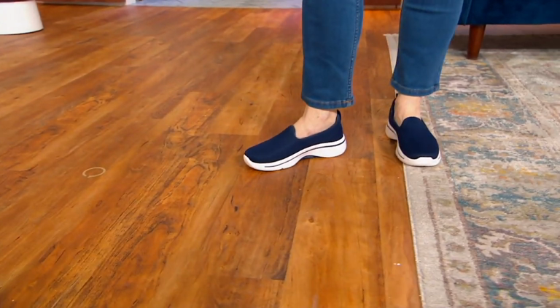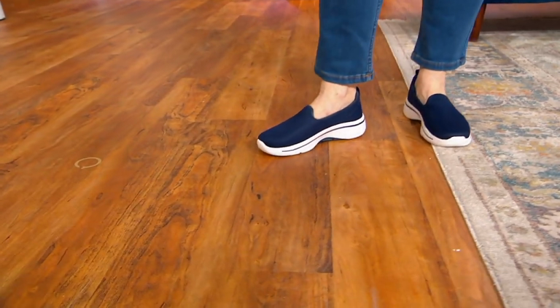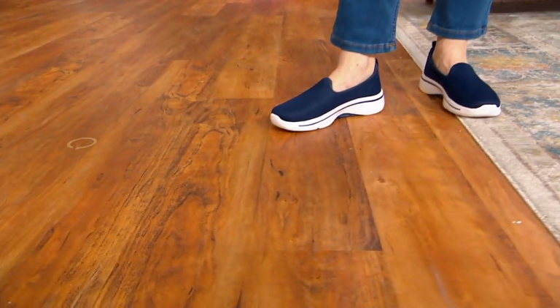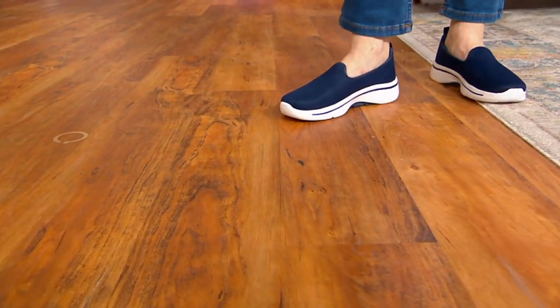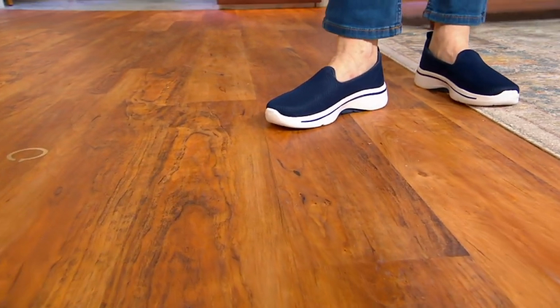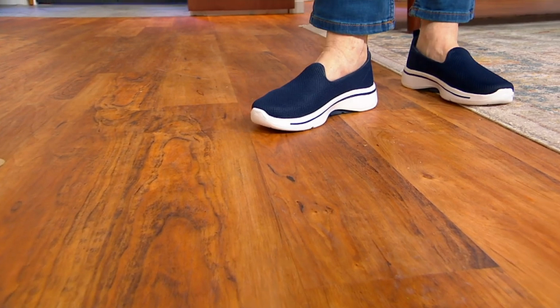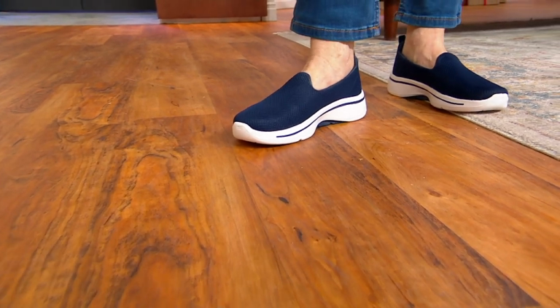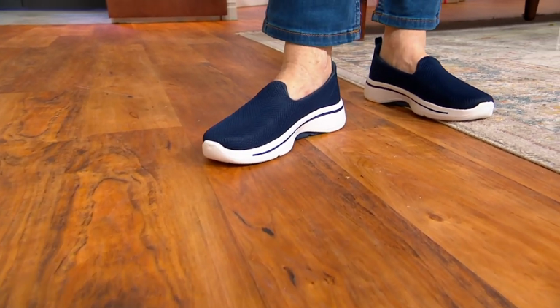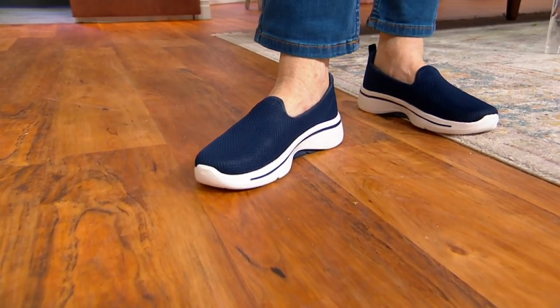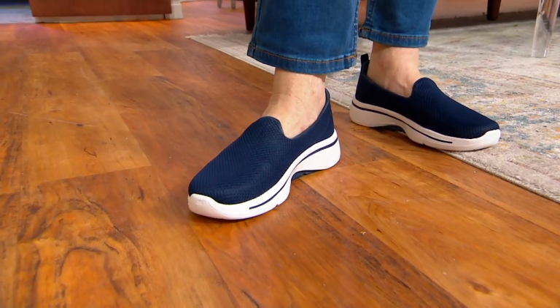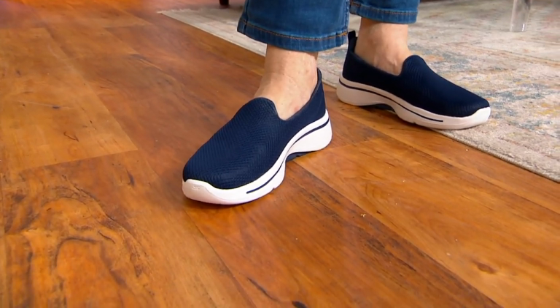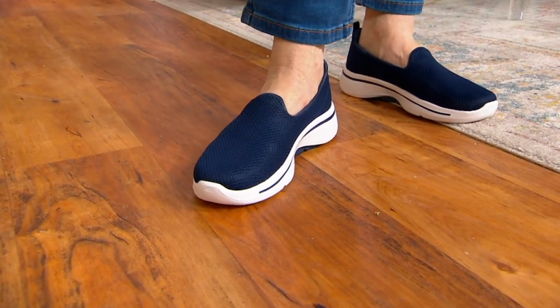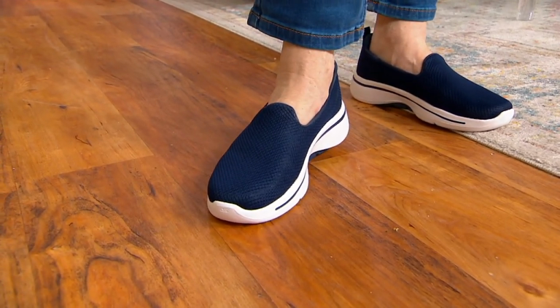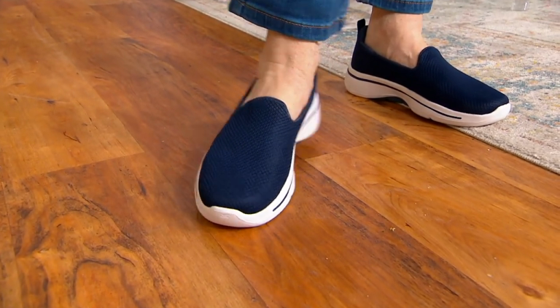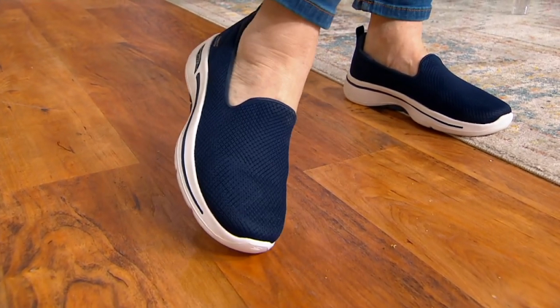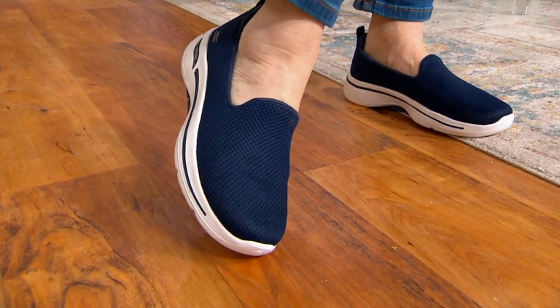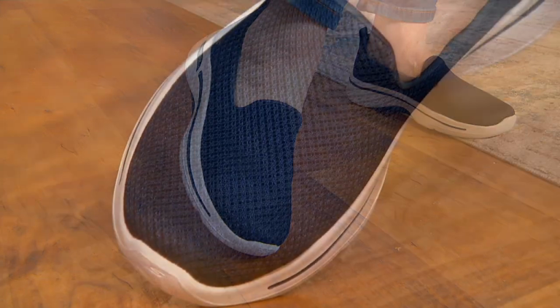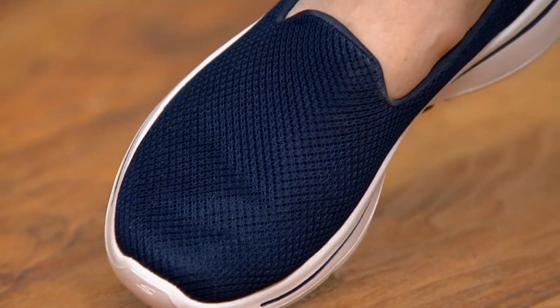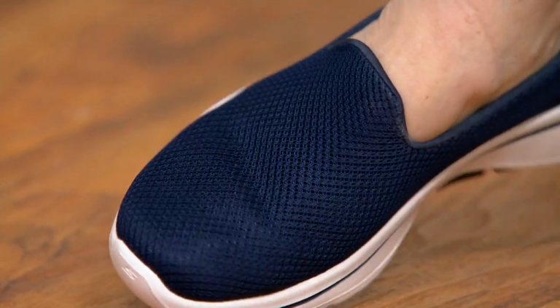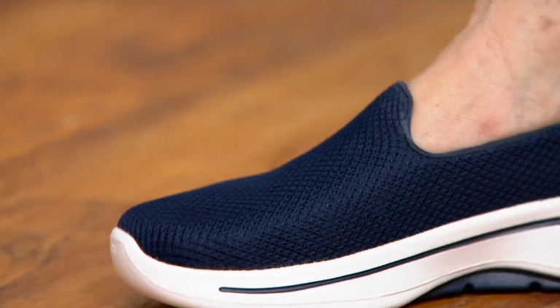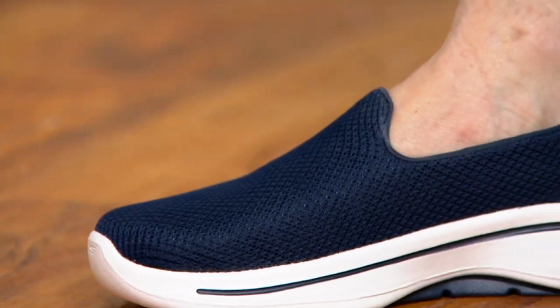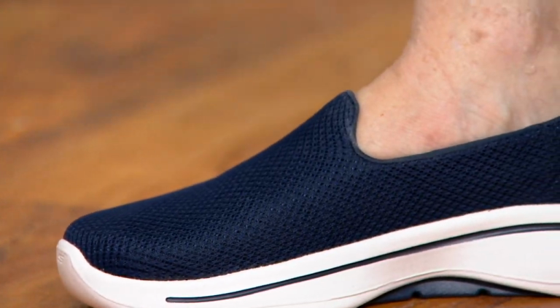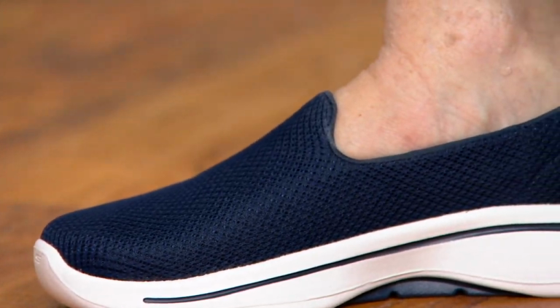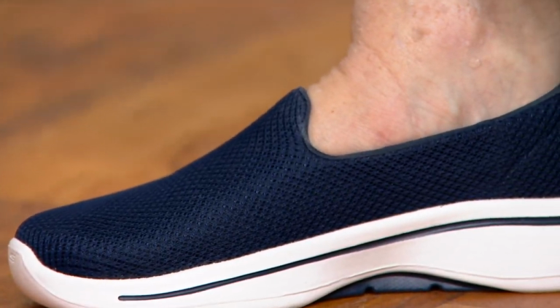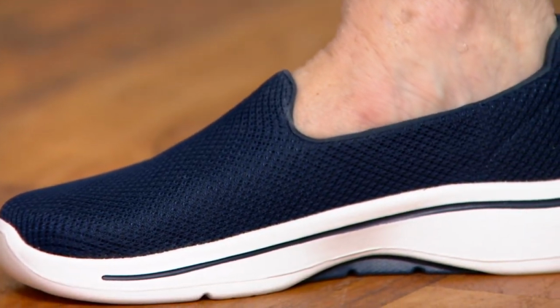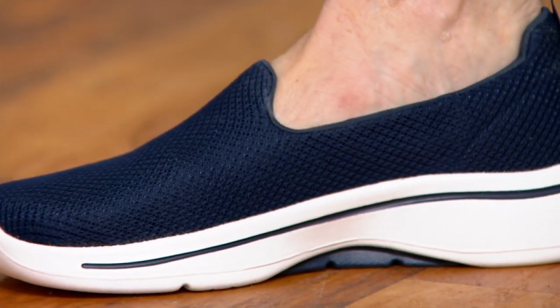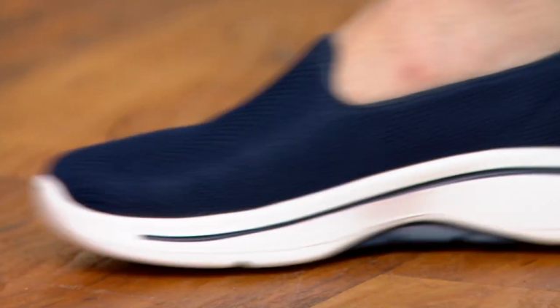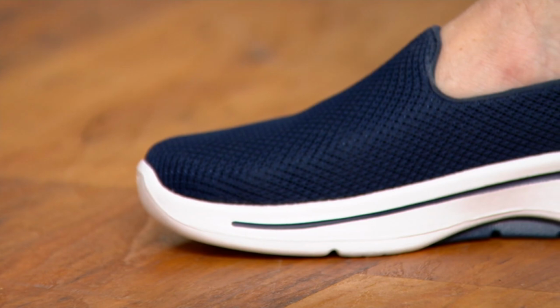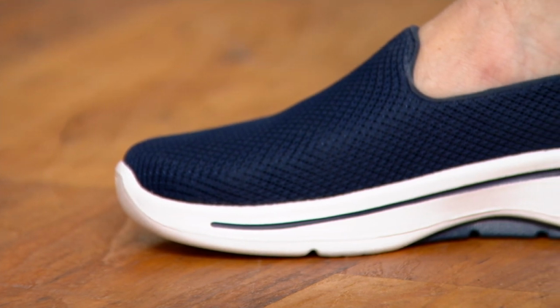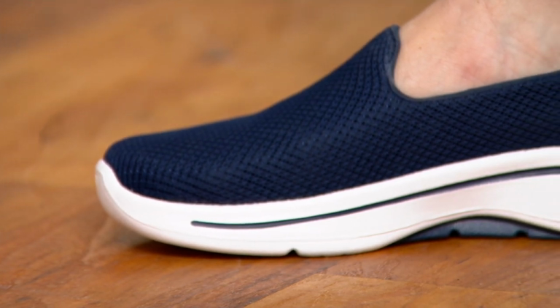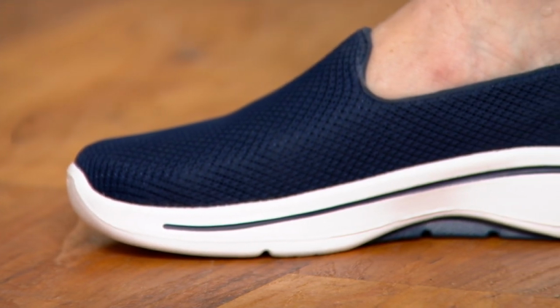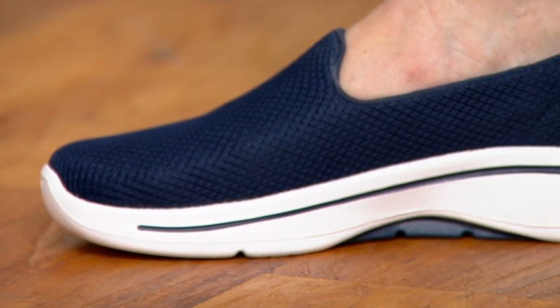They are unbelievably comfortable, but most of them look more like running shoes. What I love about this one is it's that classic slip-on shoe from Skechers that looks absolutely adorable.